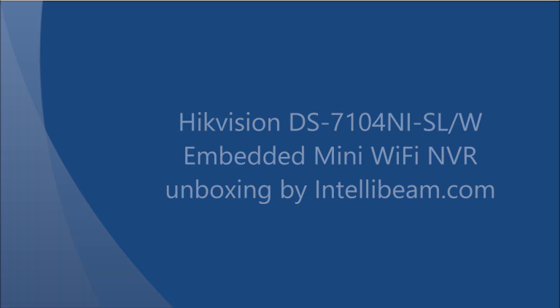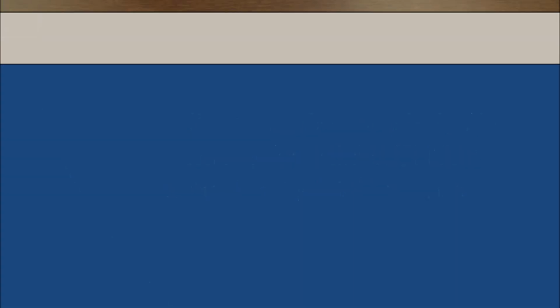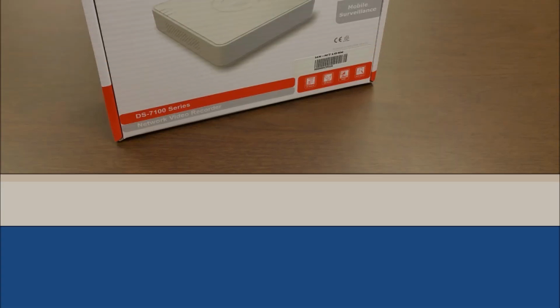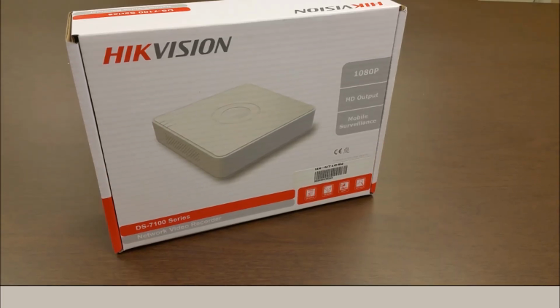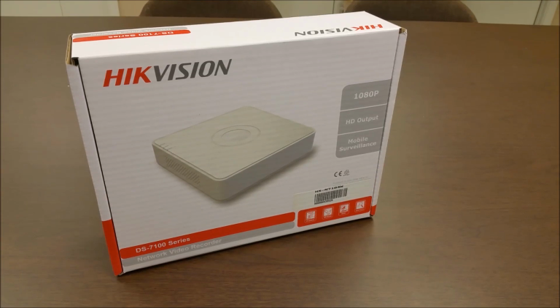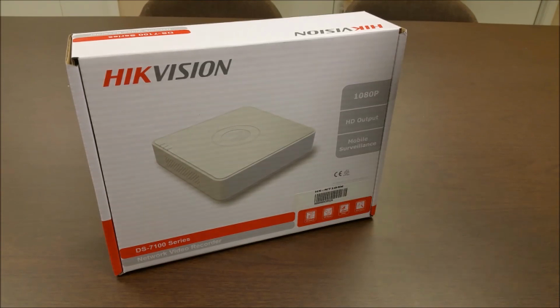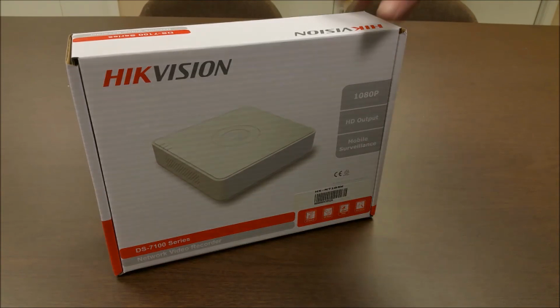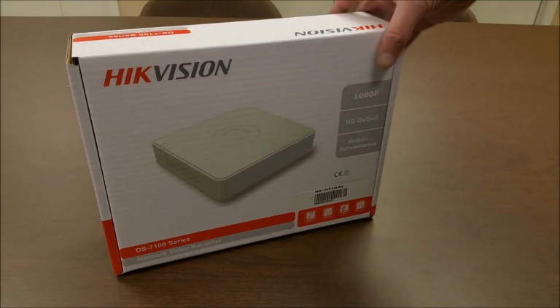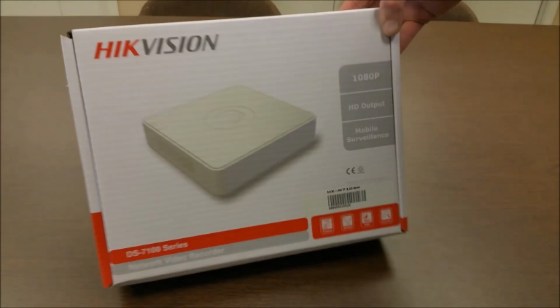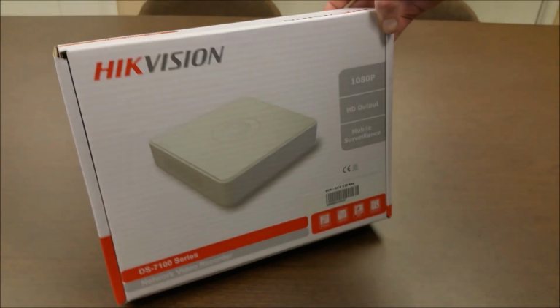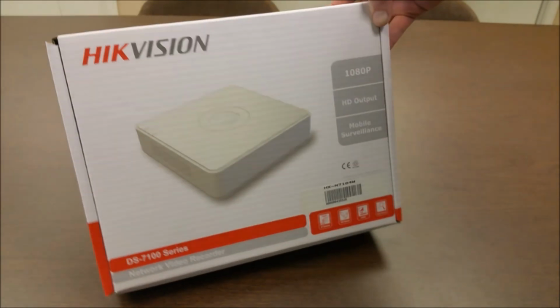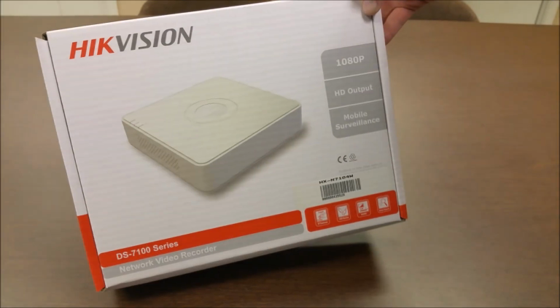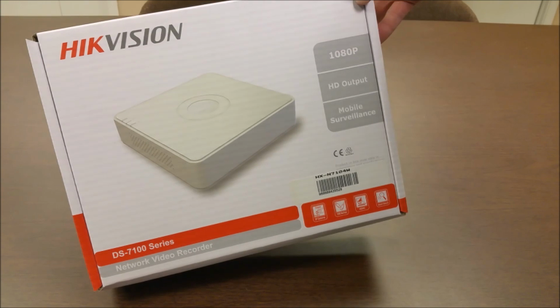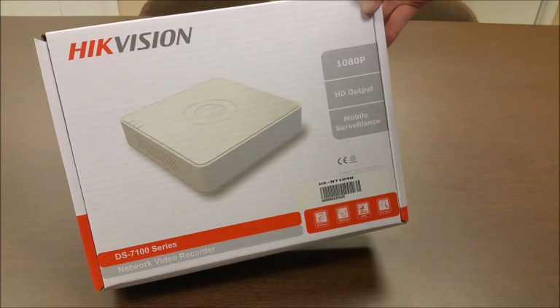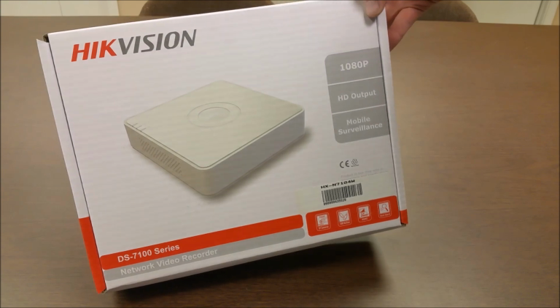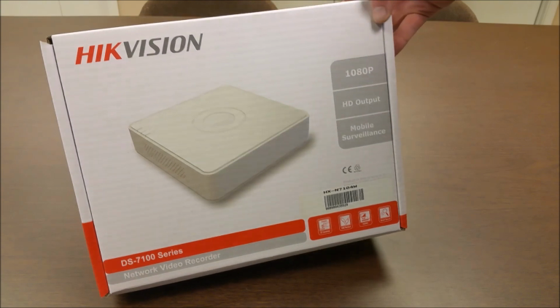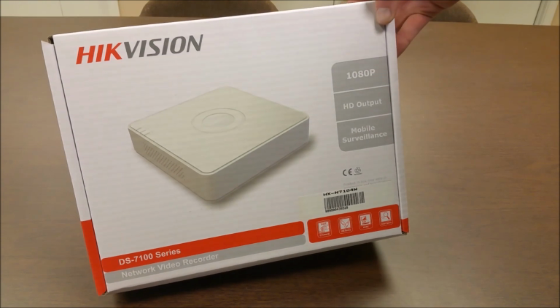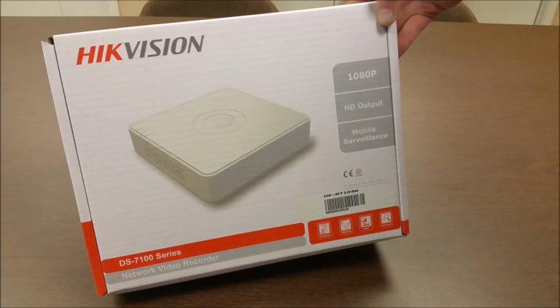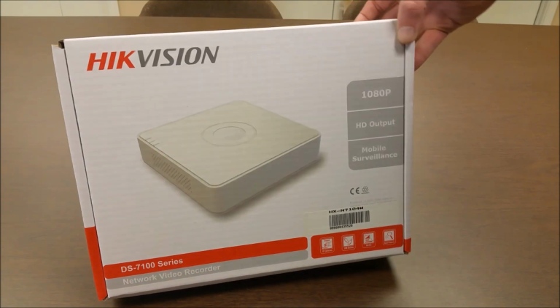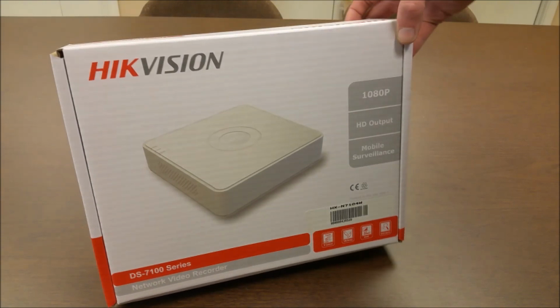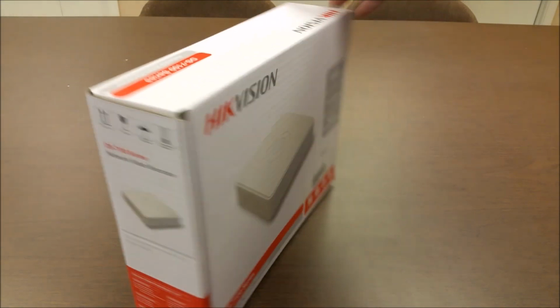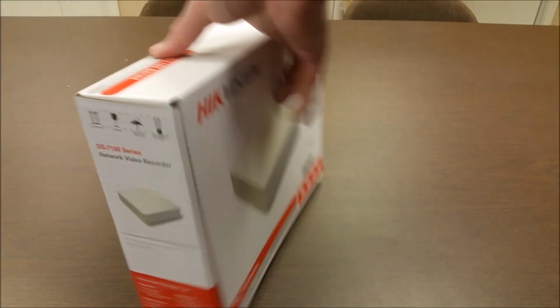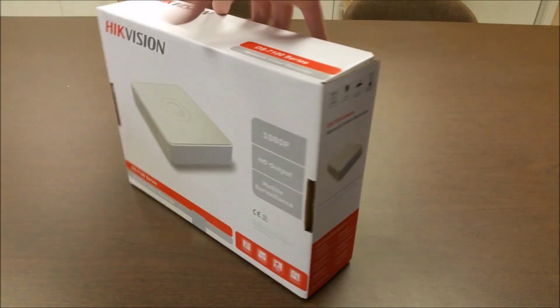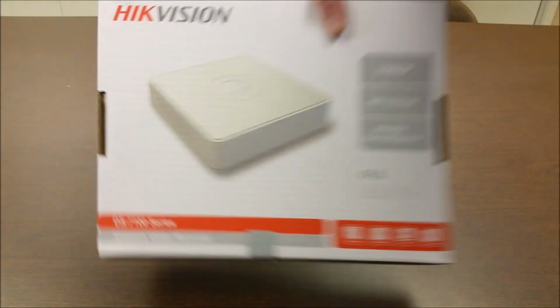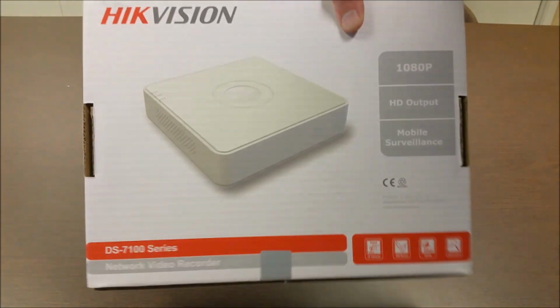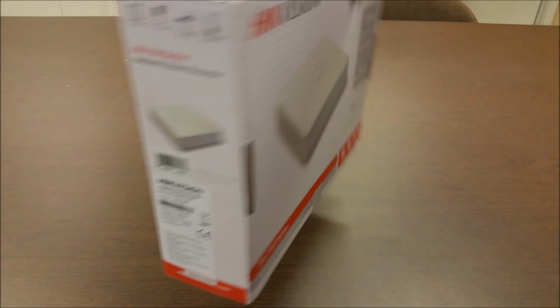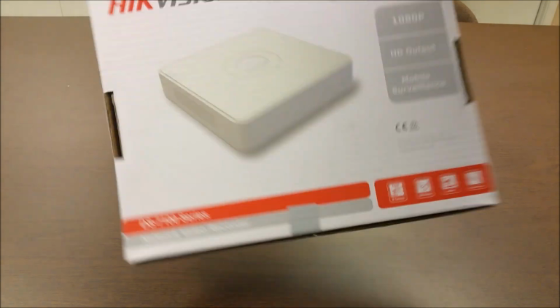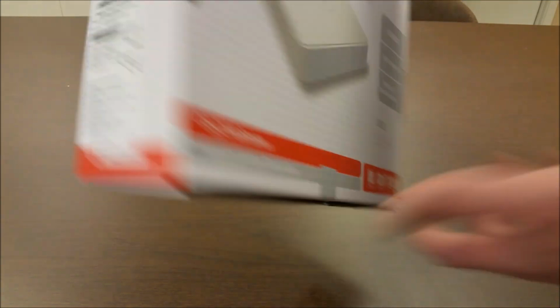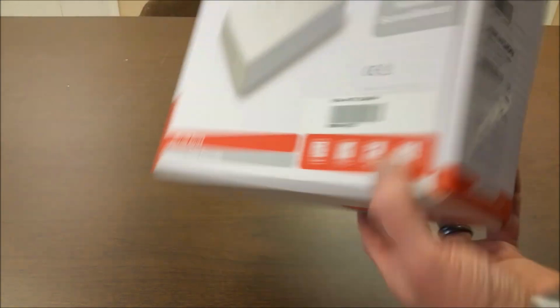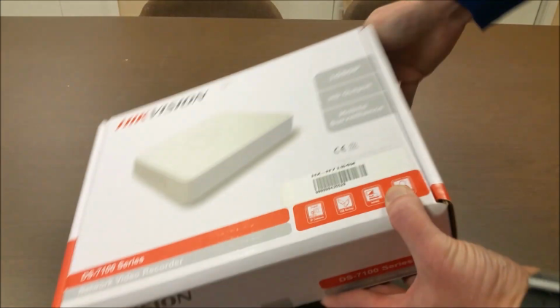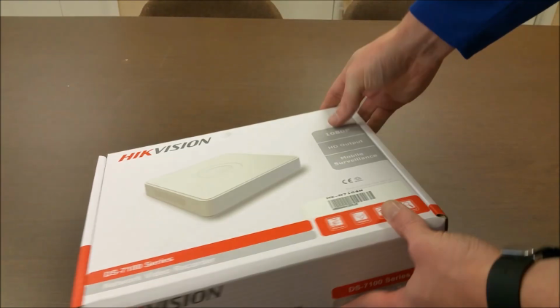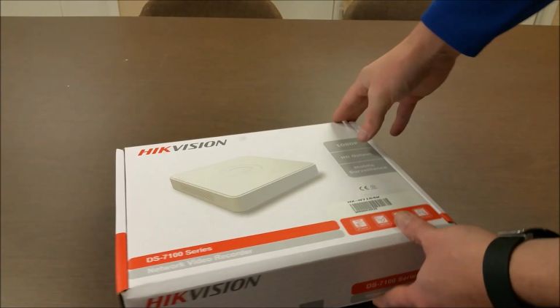This is the IntelliBeam unboxing for the HikeVision DS-7104NI-SL-W Mini WiFi NVR.